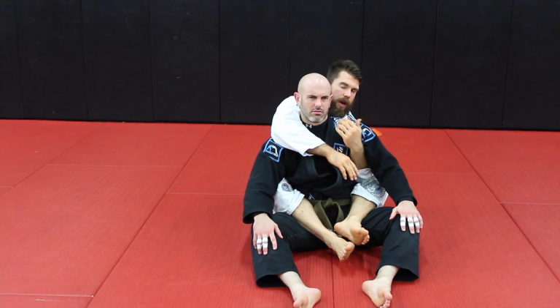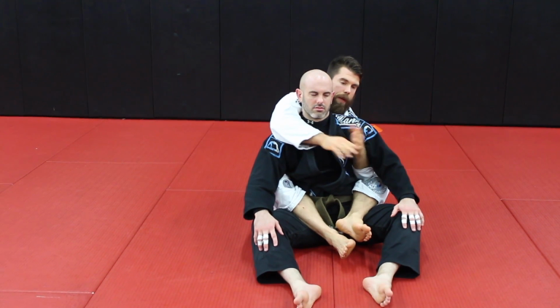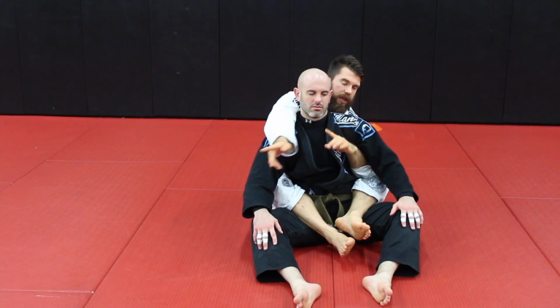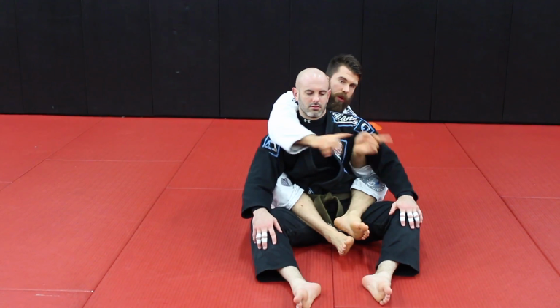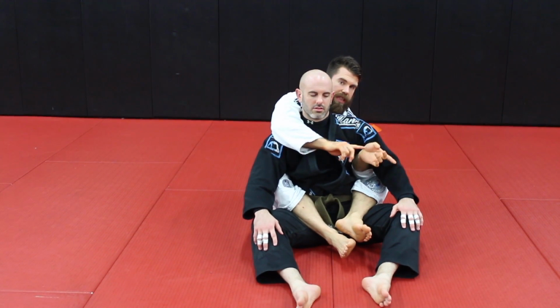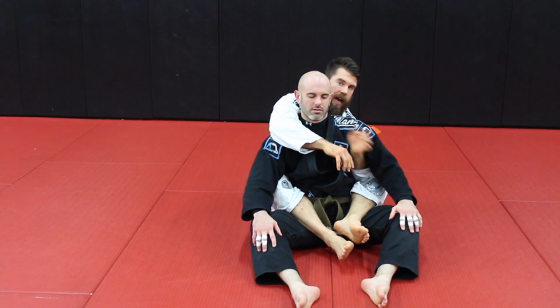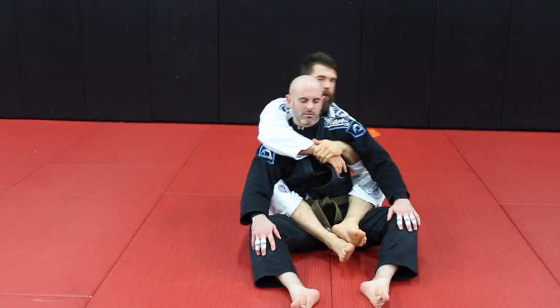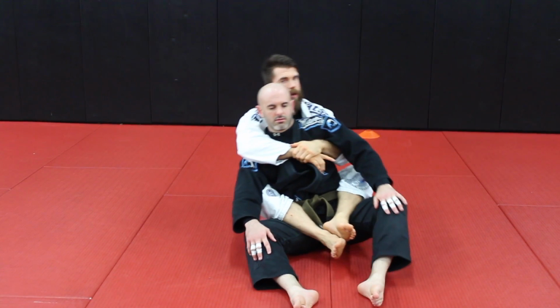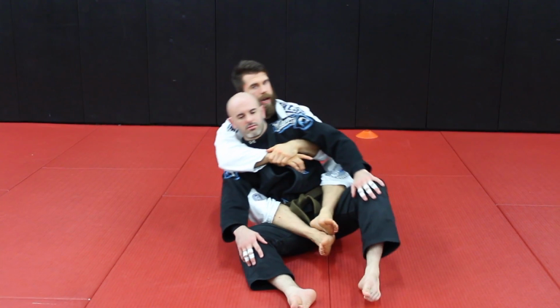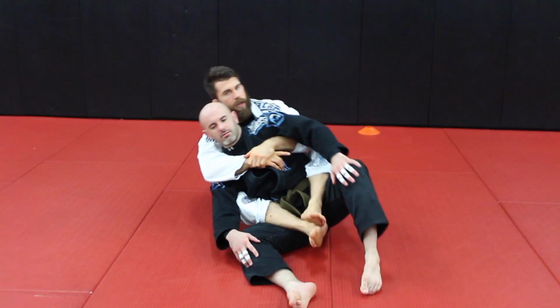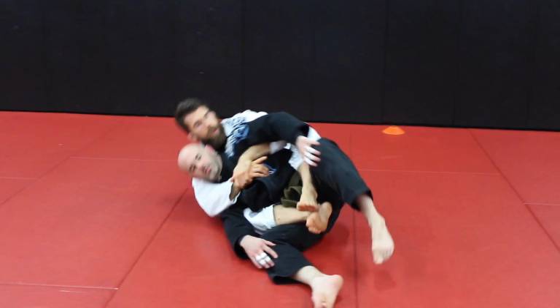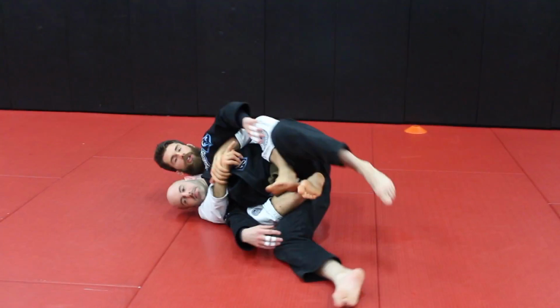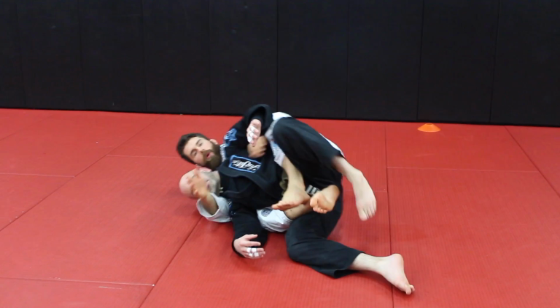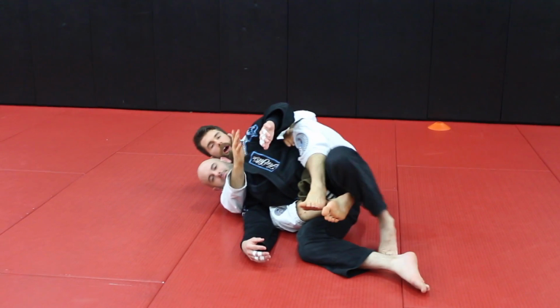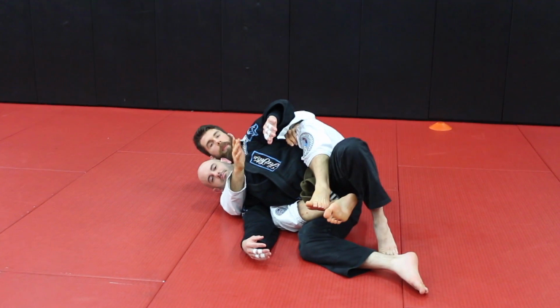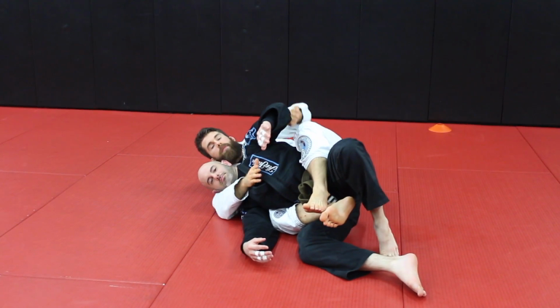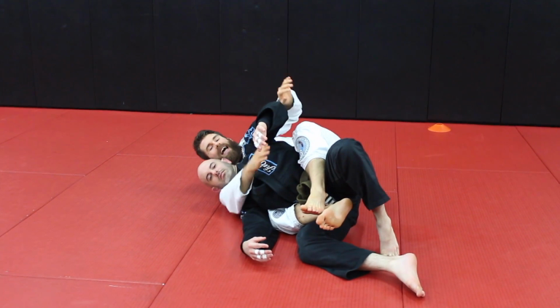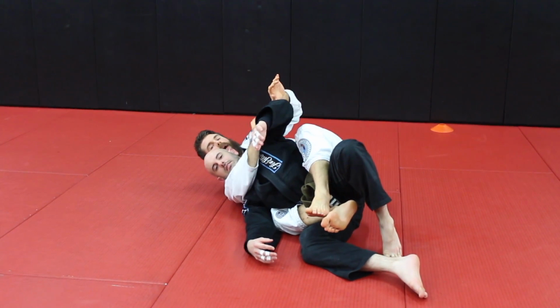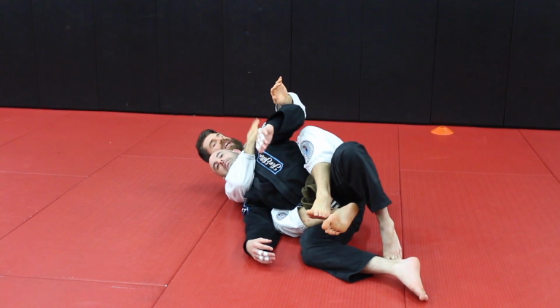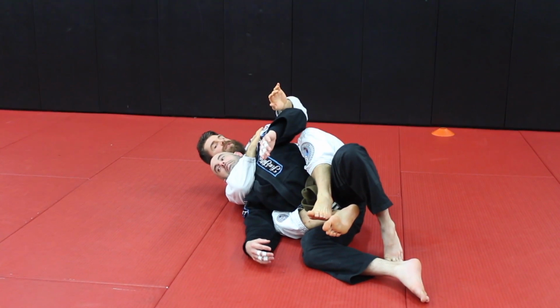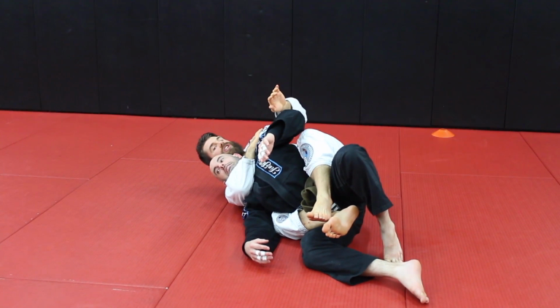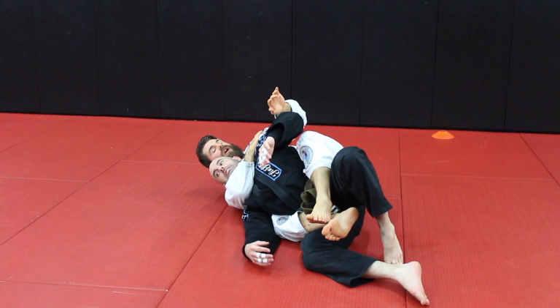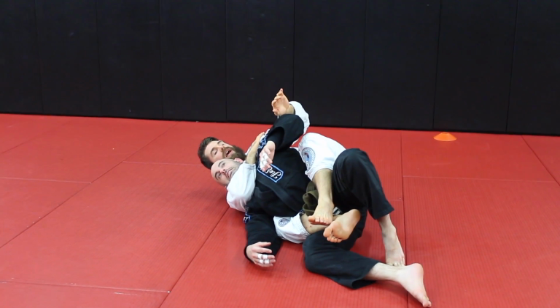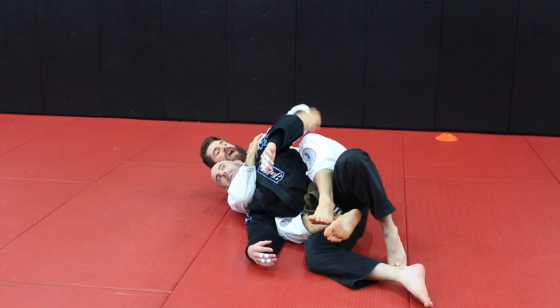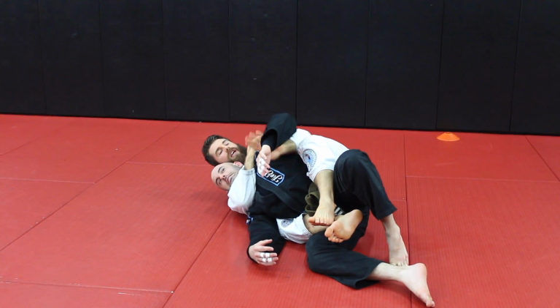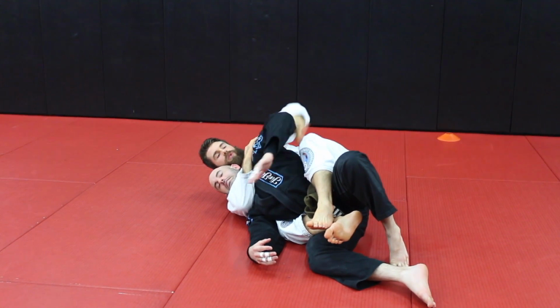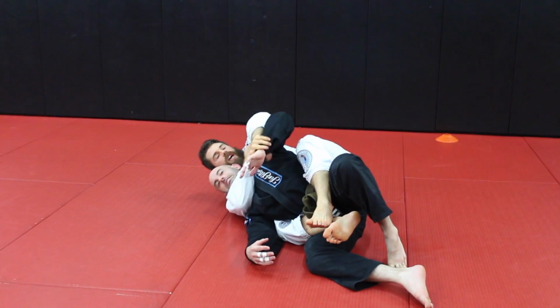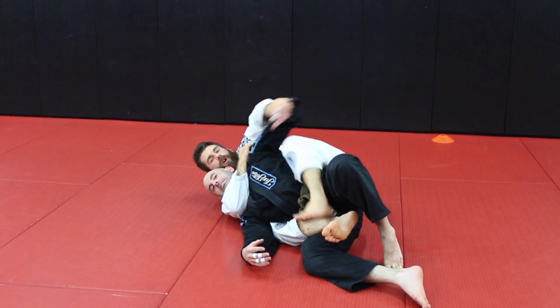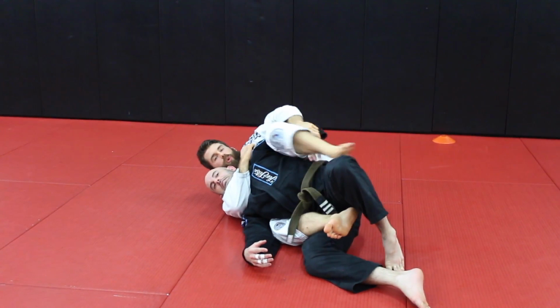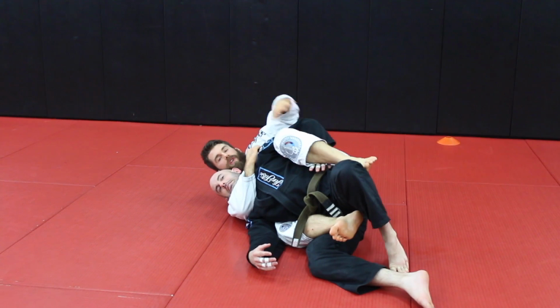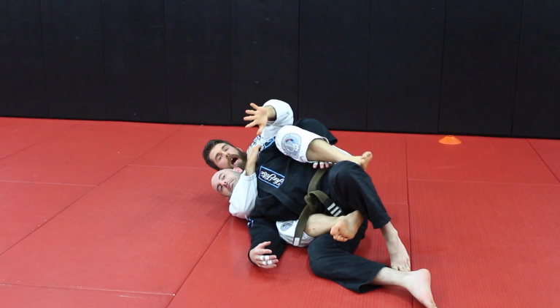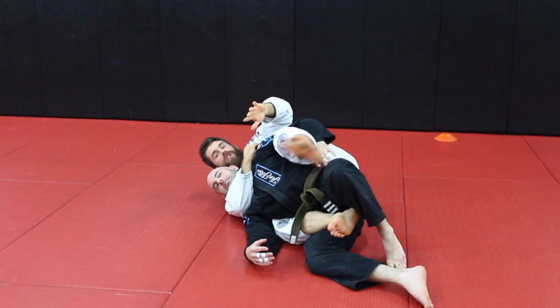Whenever I'm playing on a side, I want my choking arm on the bottom because I can come in and get the finish here. And I can use this hand for all sorts of different options.